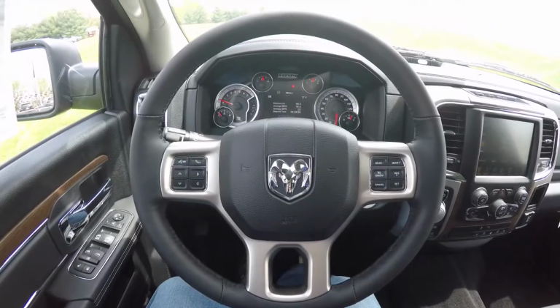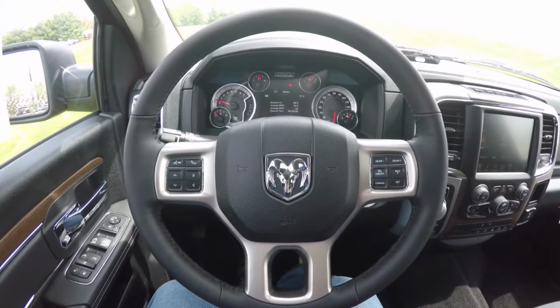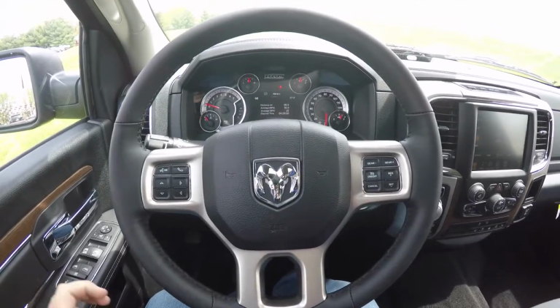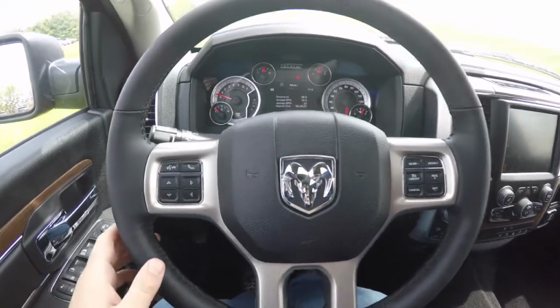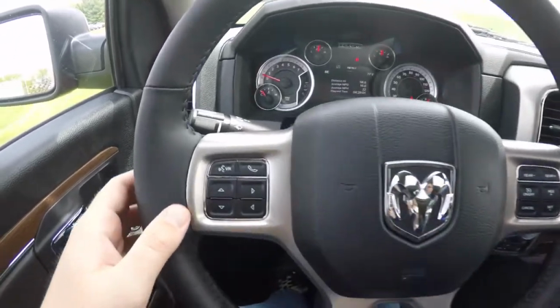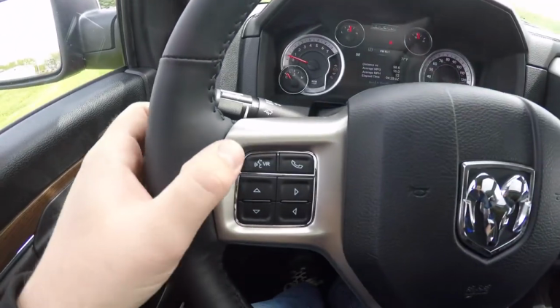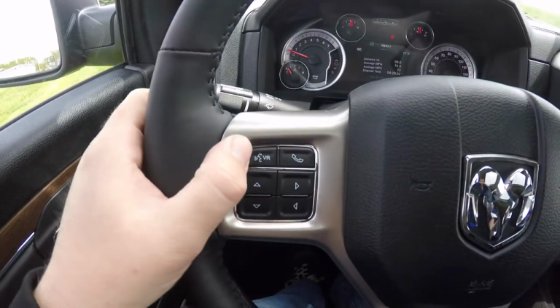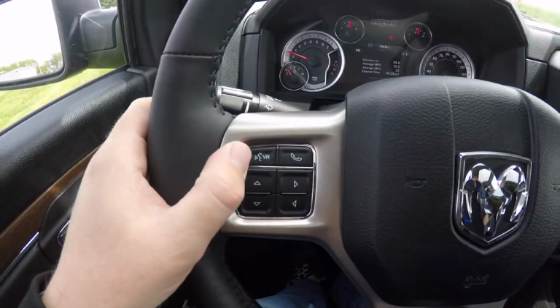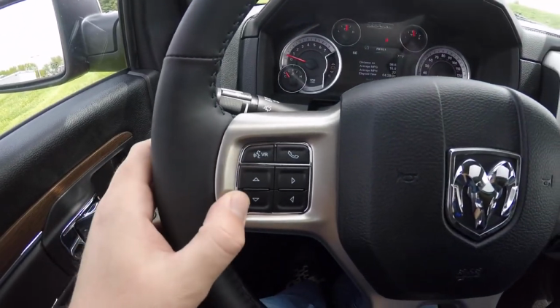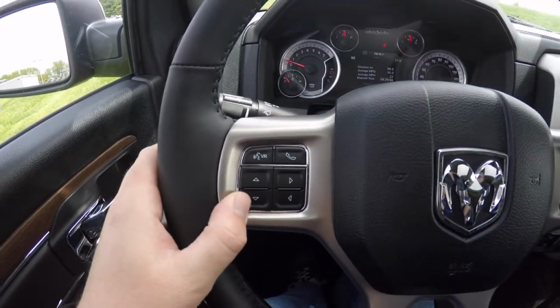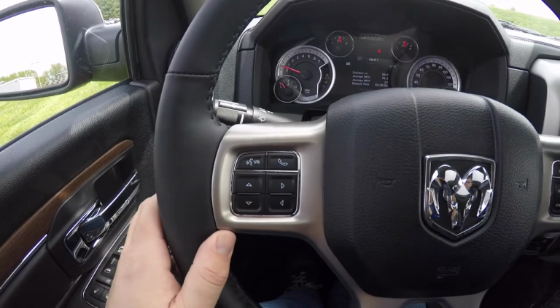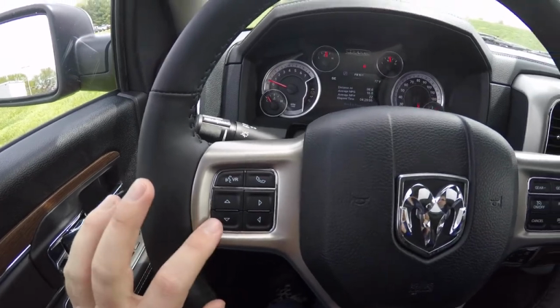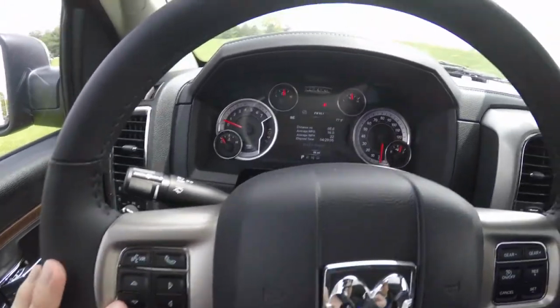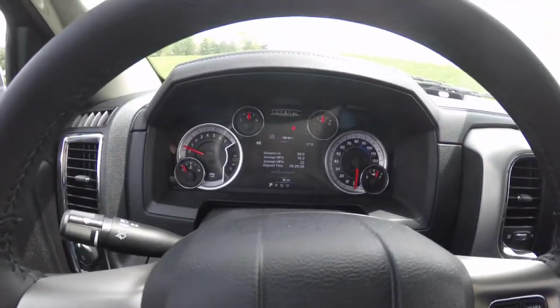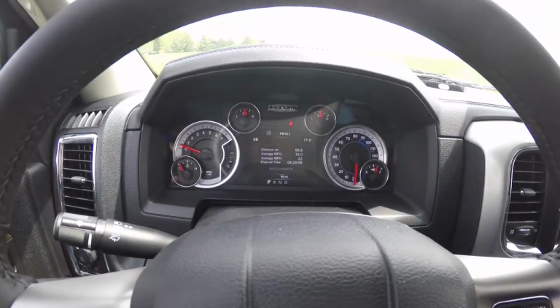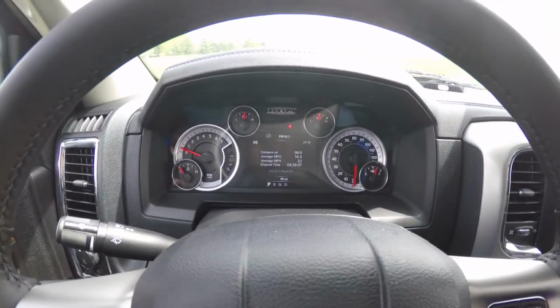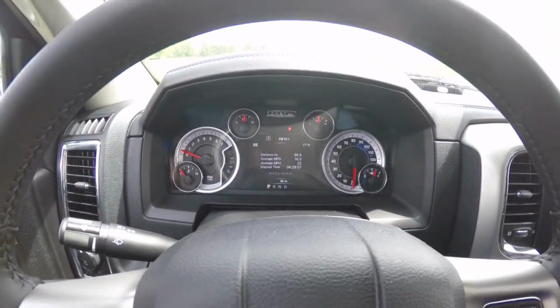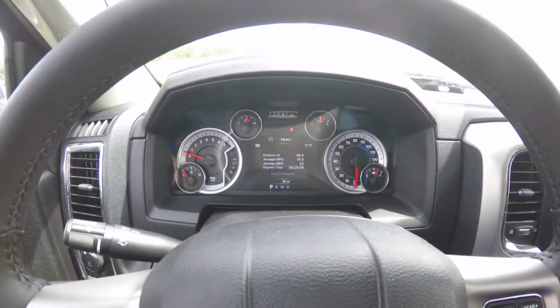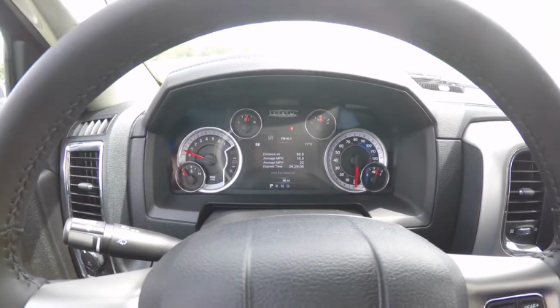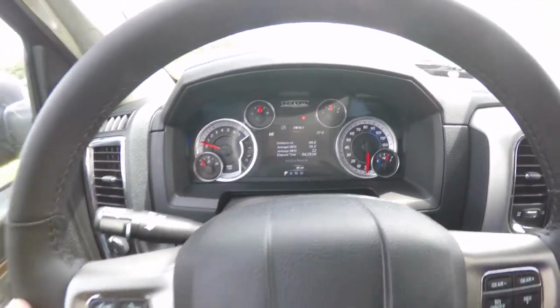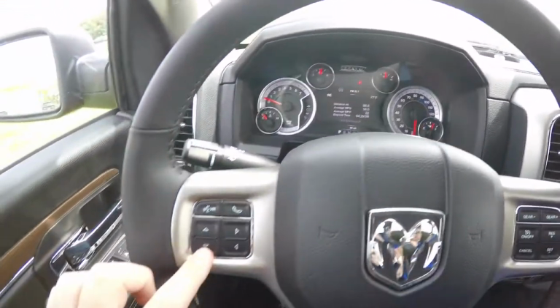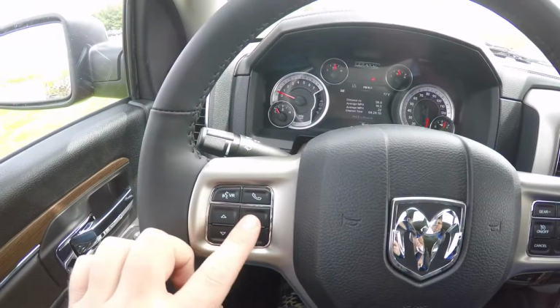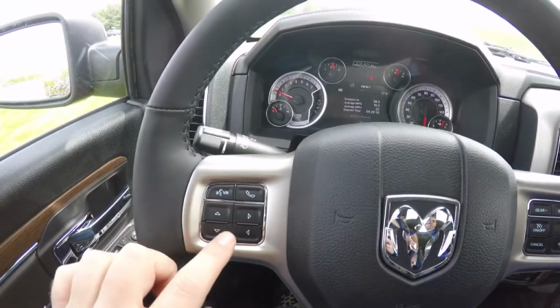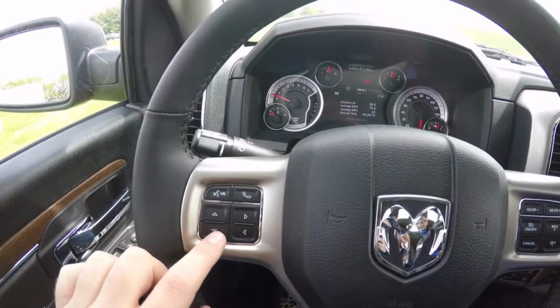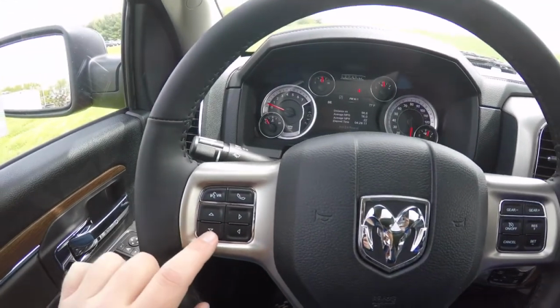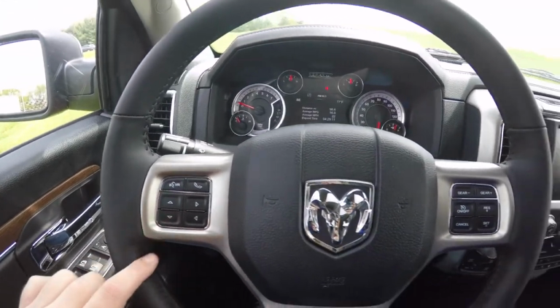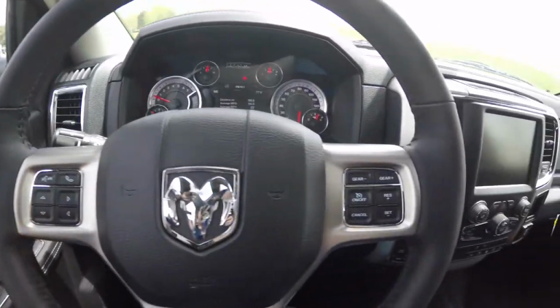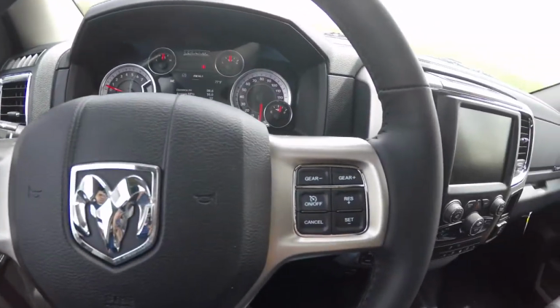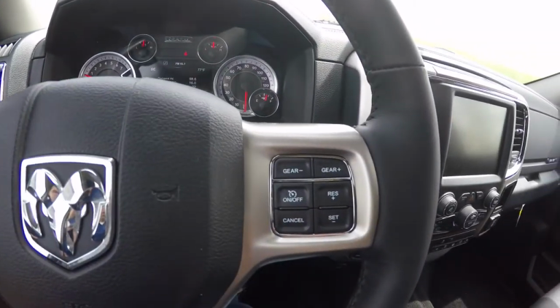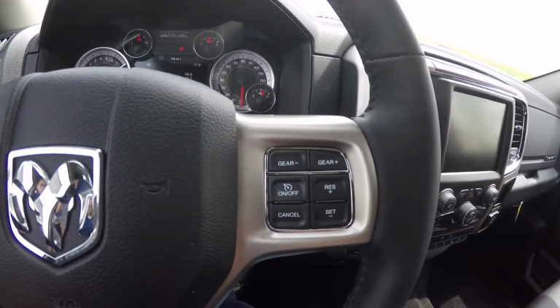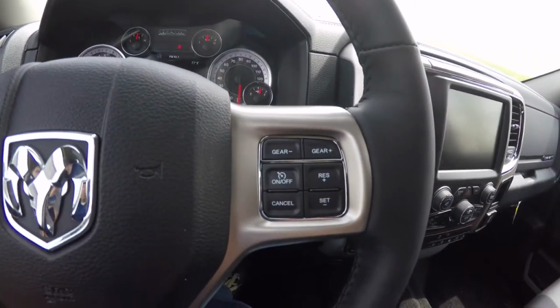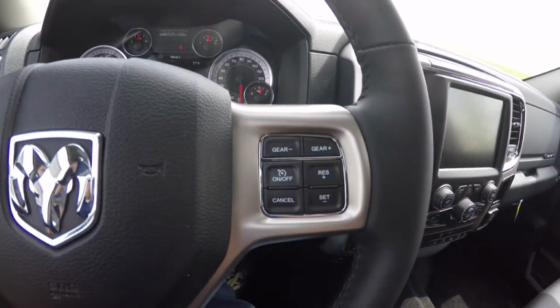Moving through the interior in a little more detail: you have Bluetooth UConnect and a trip computer. There is a seven-inch multi-view display with premium instrument gauges, and the buttons on the steering wheel control all the functions of that display. You also have gear up and down and cruise control.